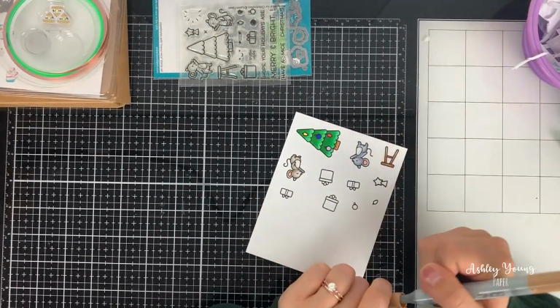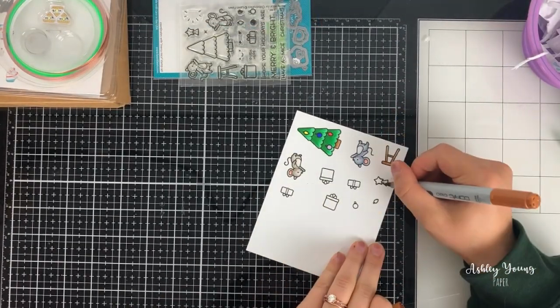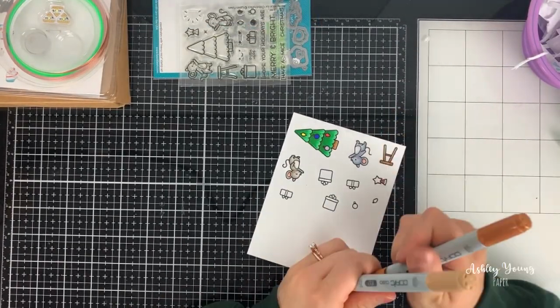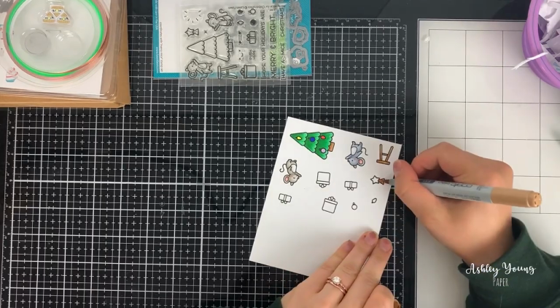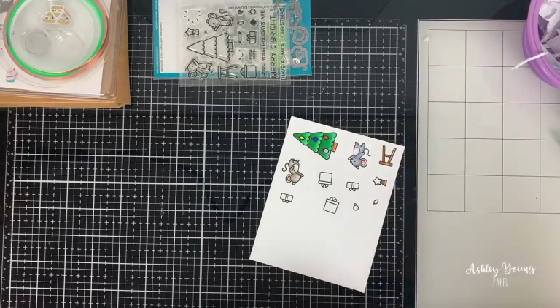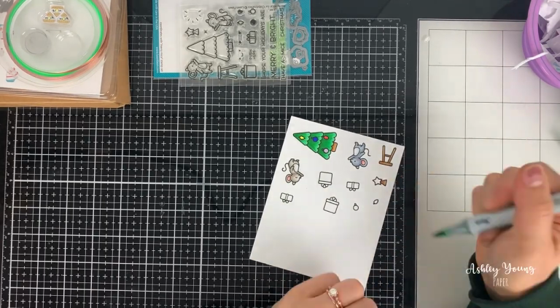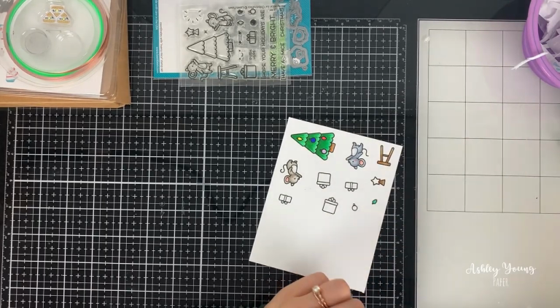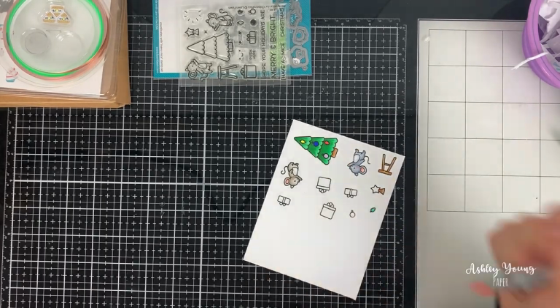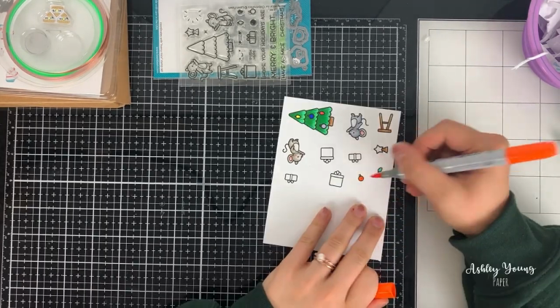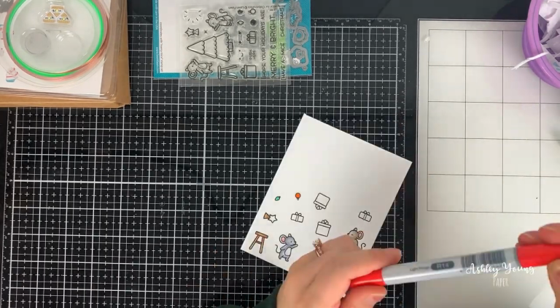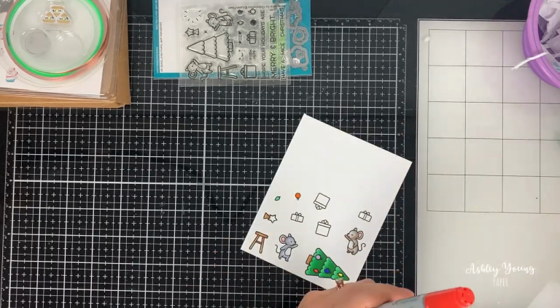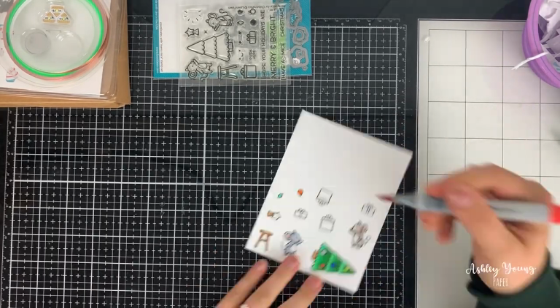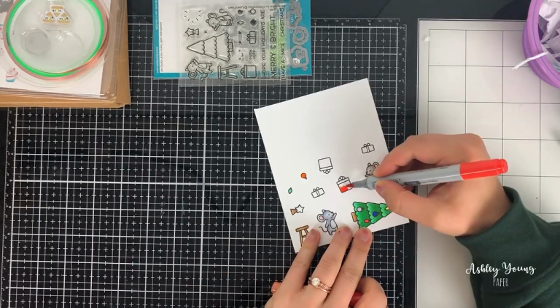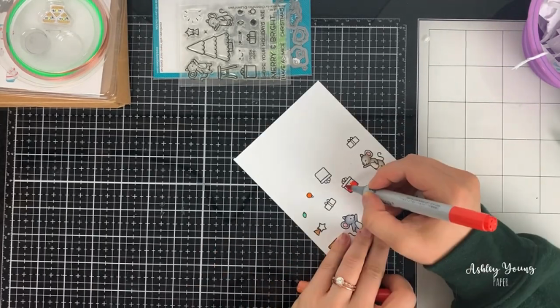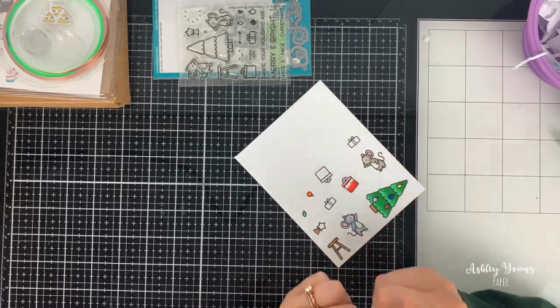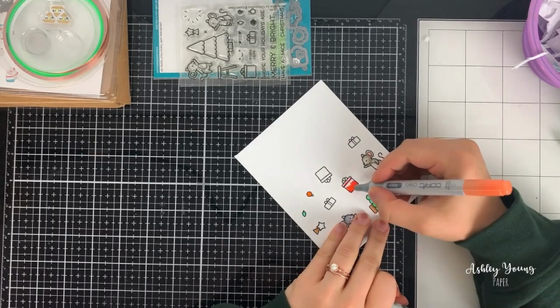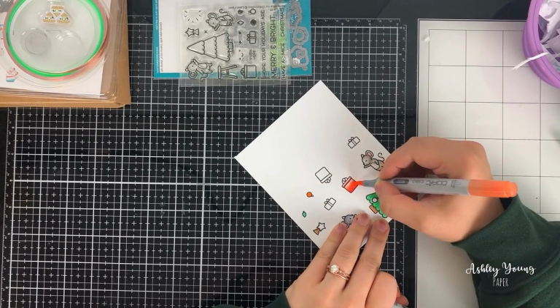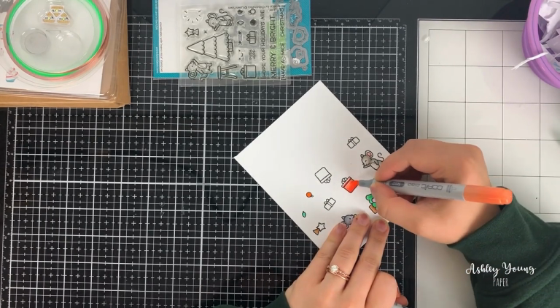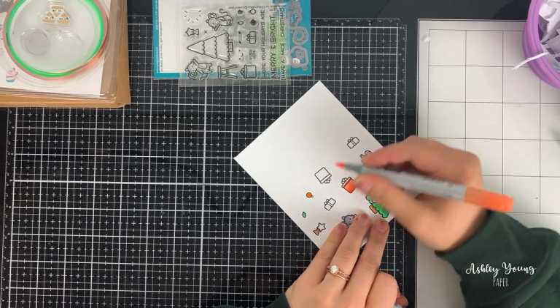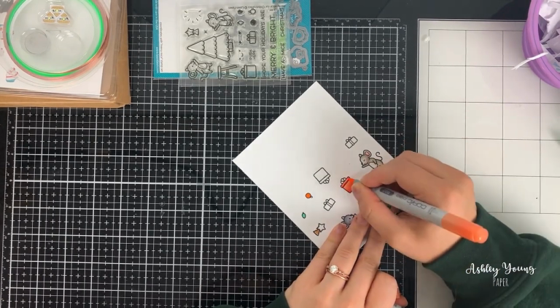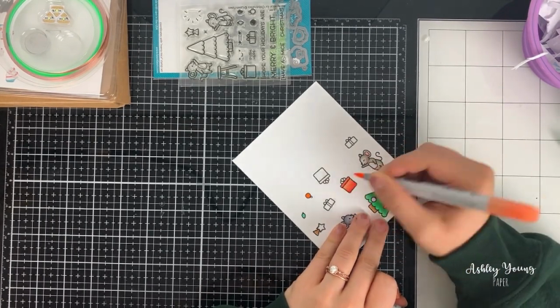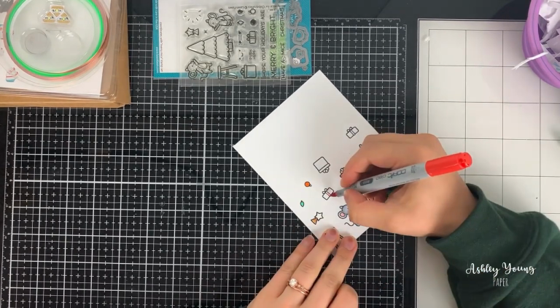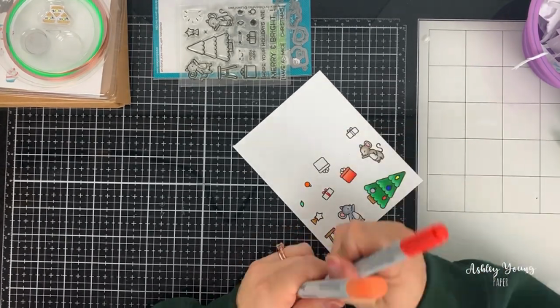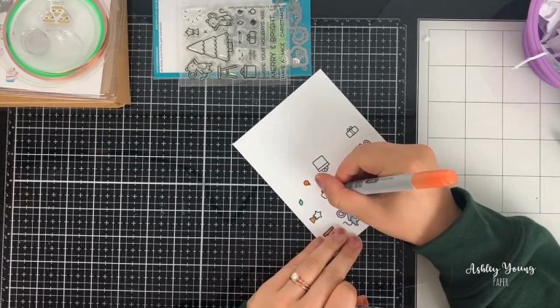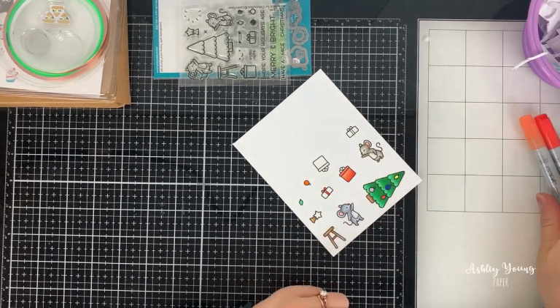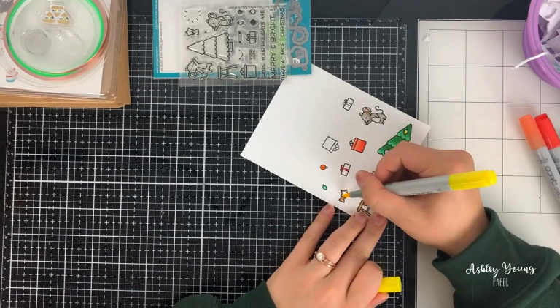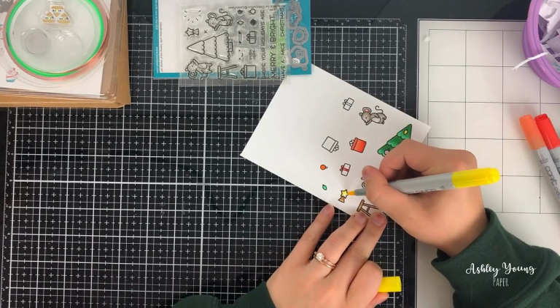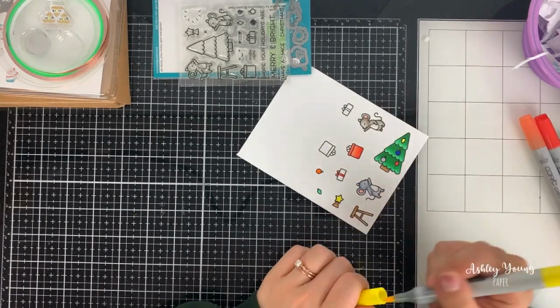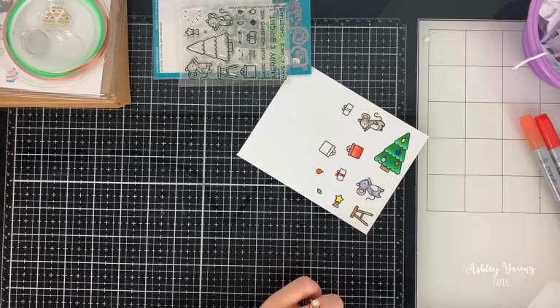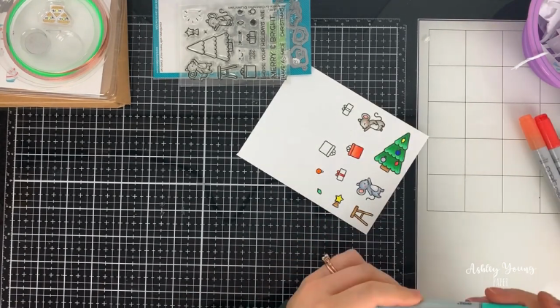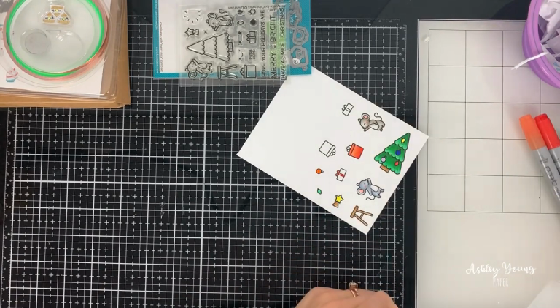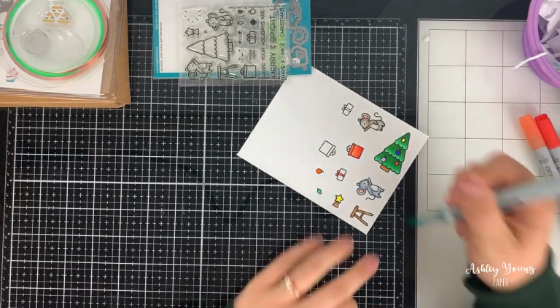I'm just coloring in these images with my Copic markers. If you've watched any of my videos you'll know my Copic coloring technique — it's pretty standard and basic. I just take a dark color and blend it out with a light color.